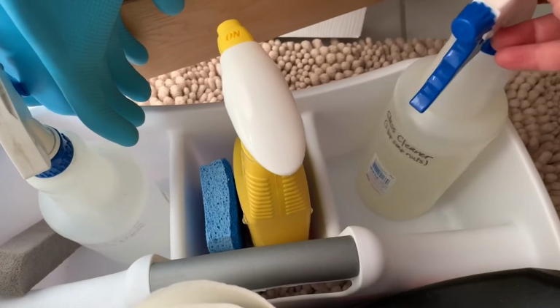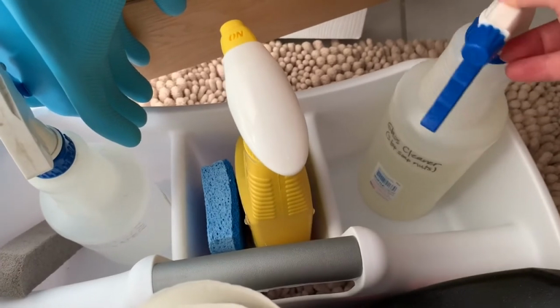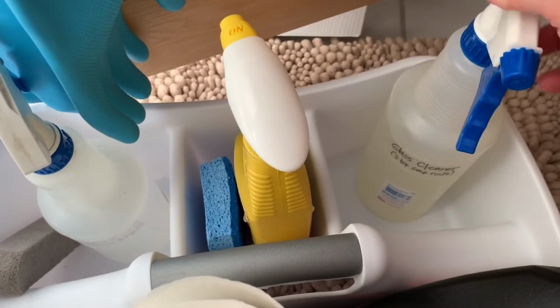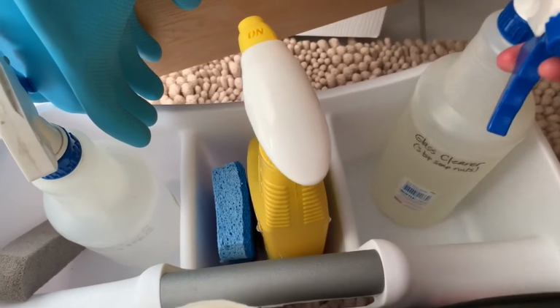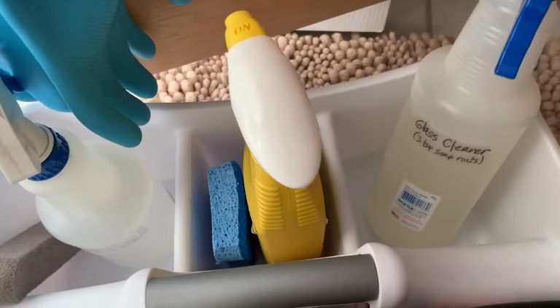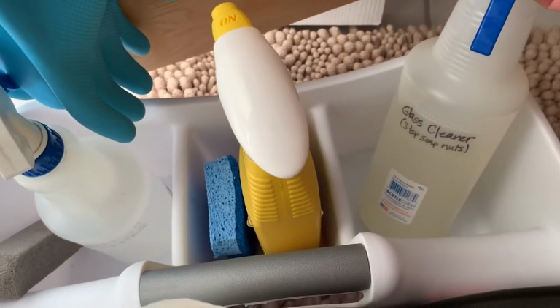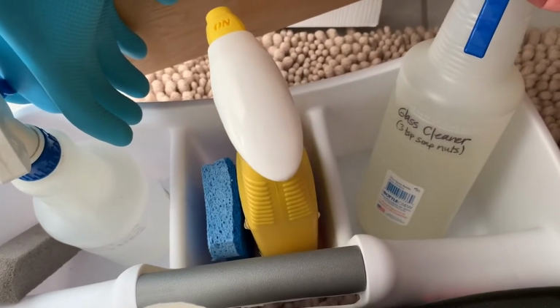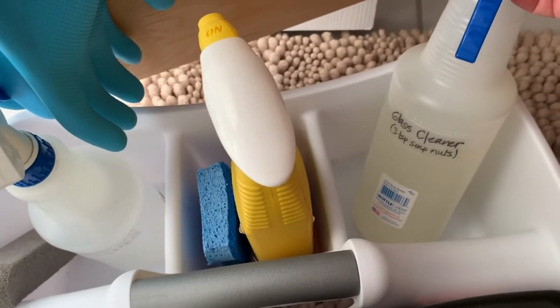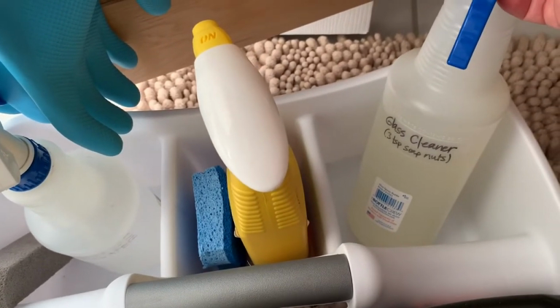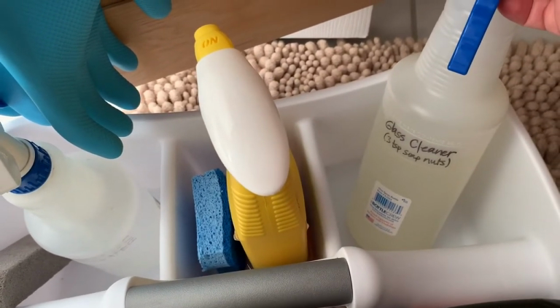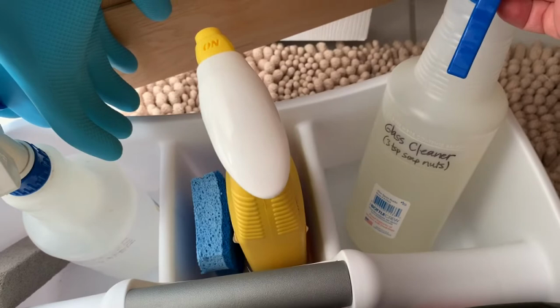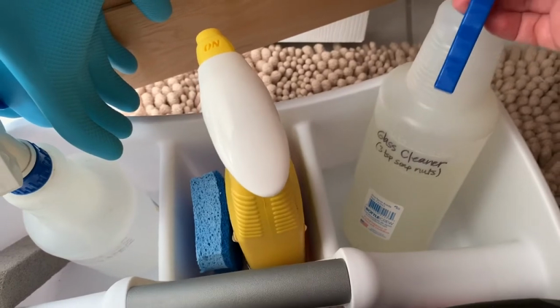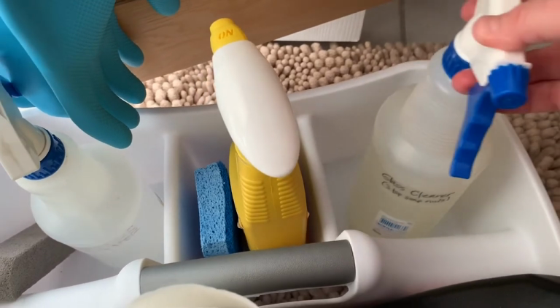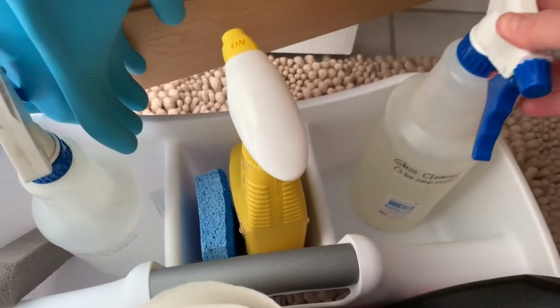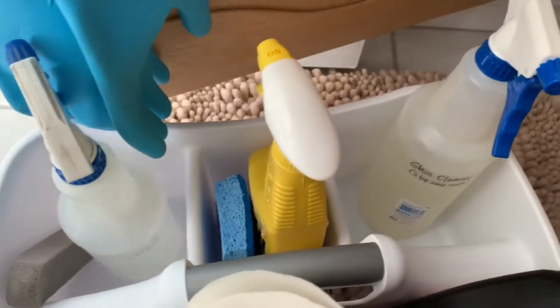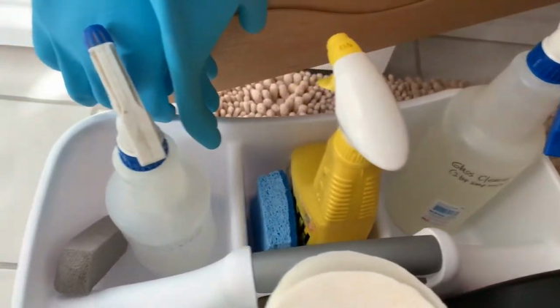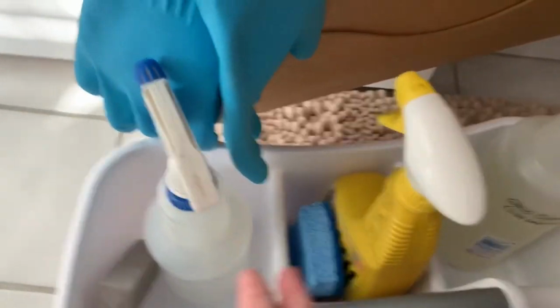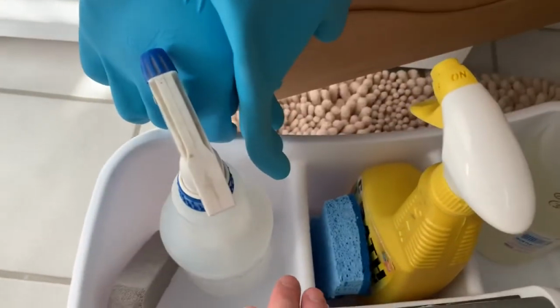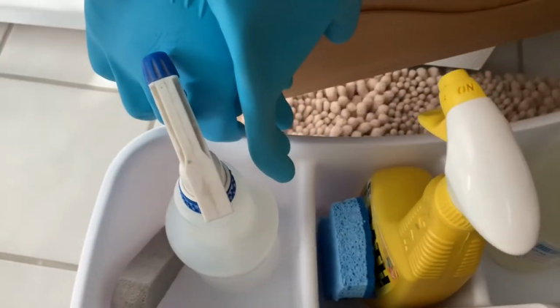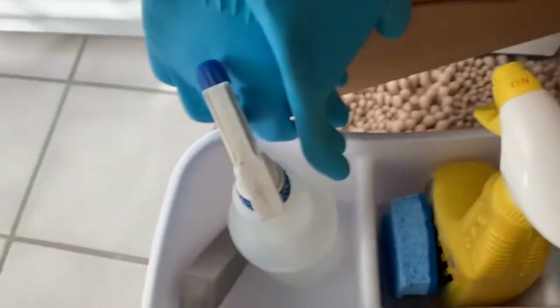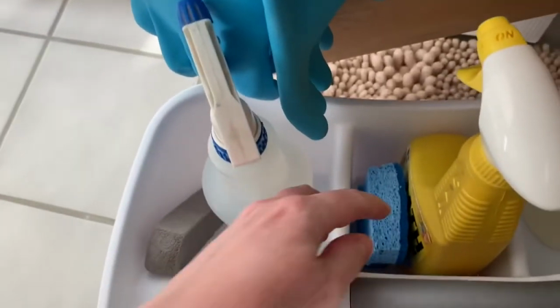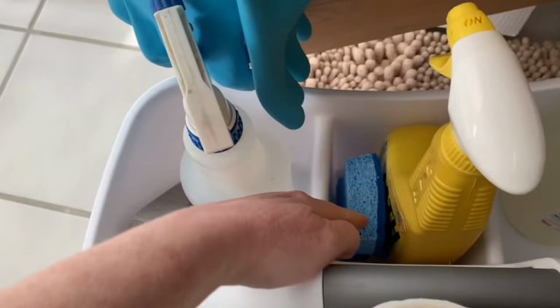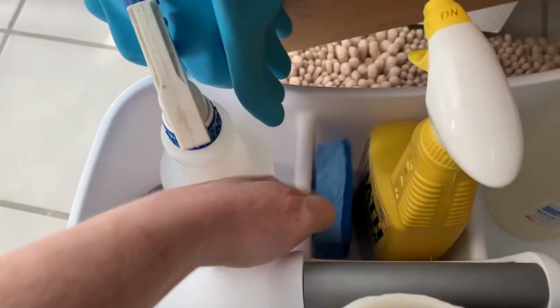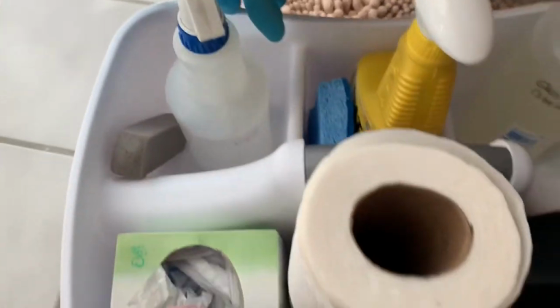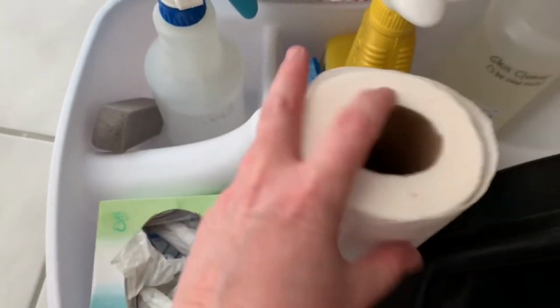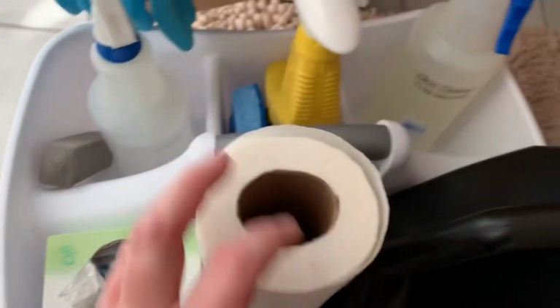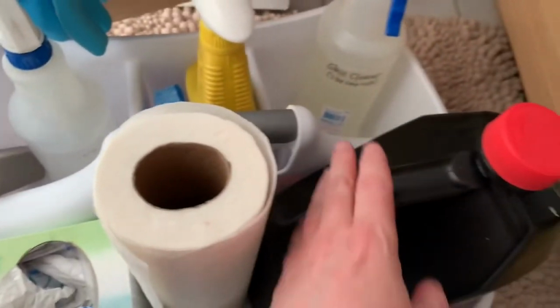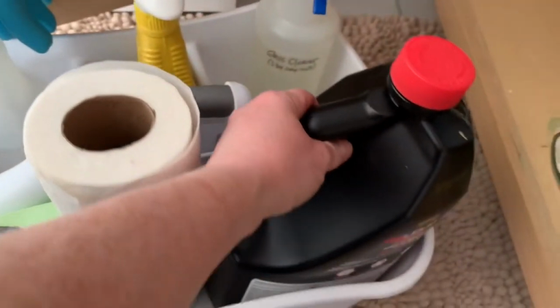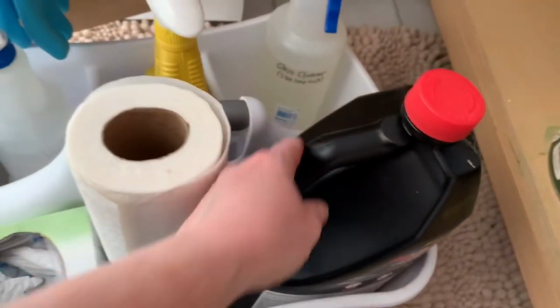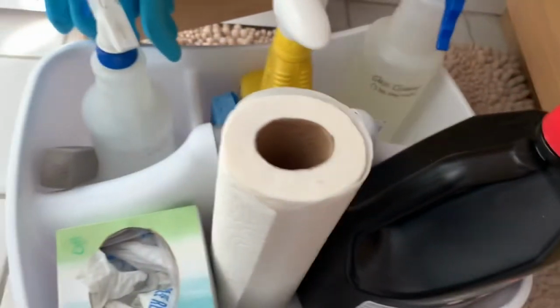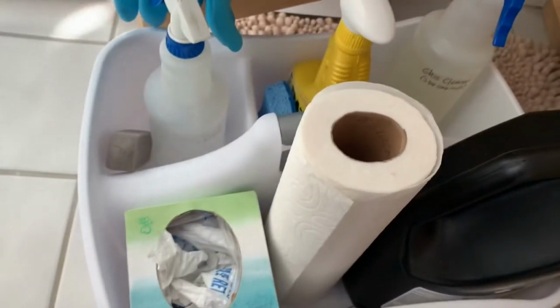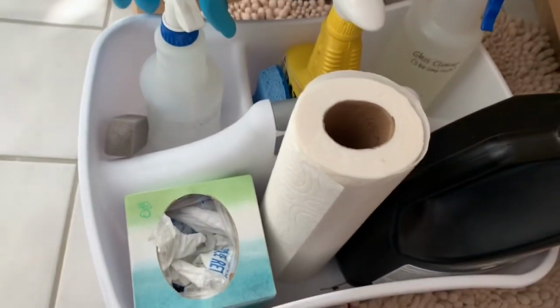Glass cleaner. I don't know if you've ever heard of soap nuts, but I like to use soap nuts concentrate with water — it does a great job on the mirrors. There's a sponge, I've got paper towels, and here's some drain cleaner. And we're set.